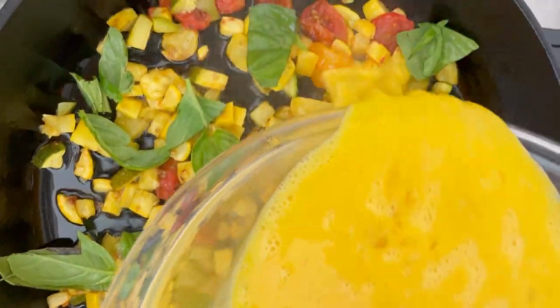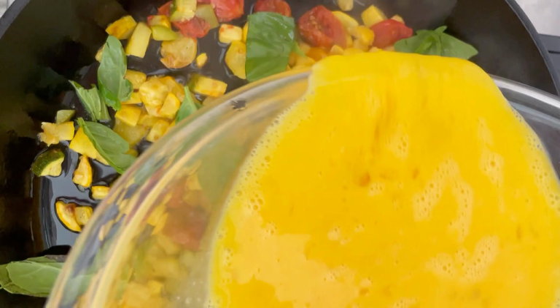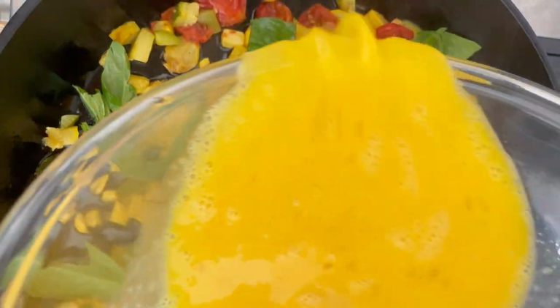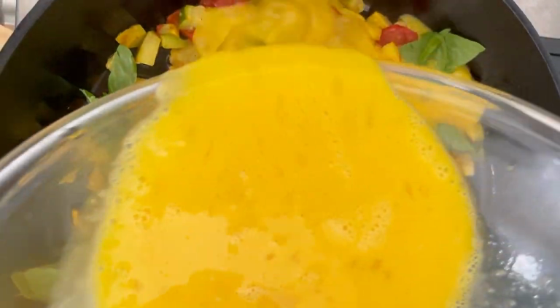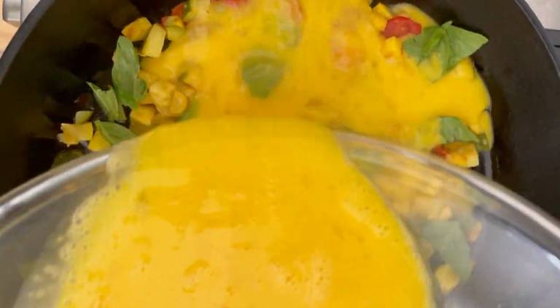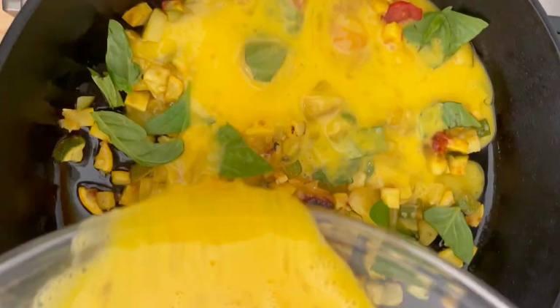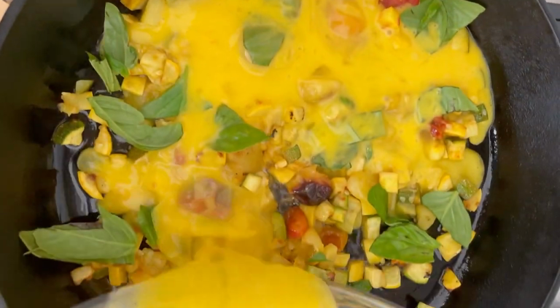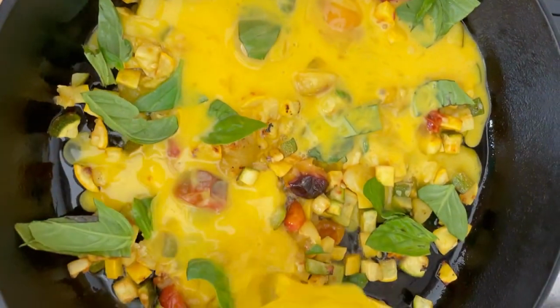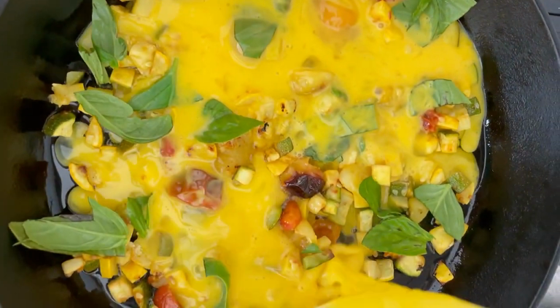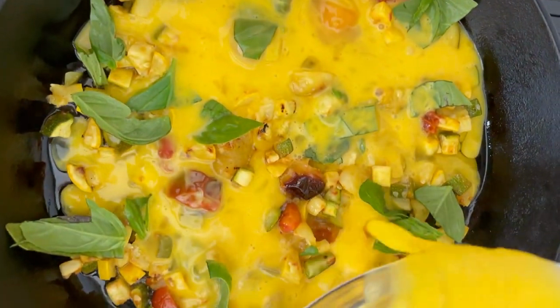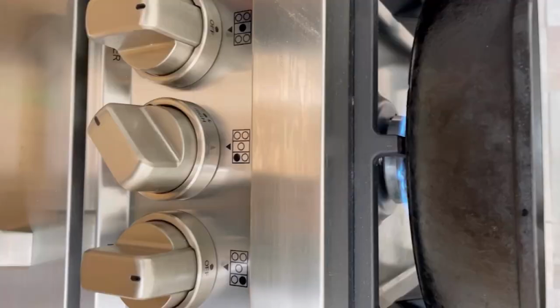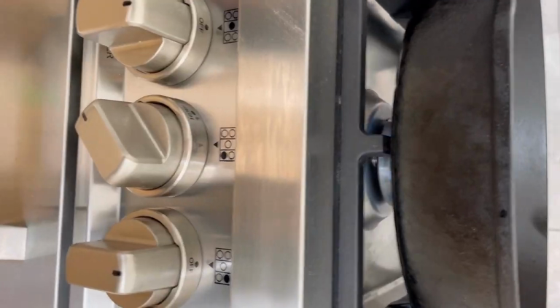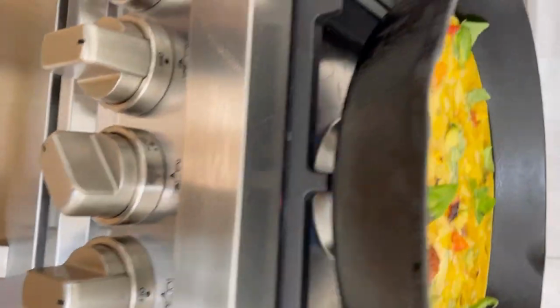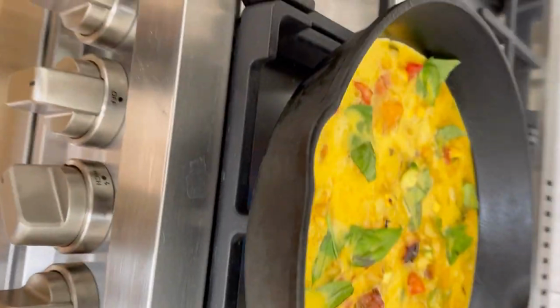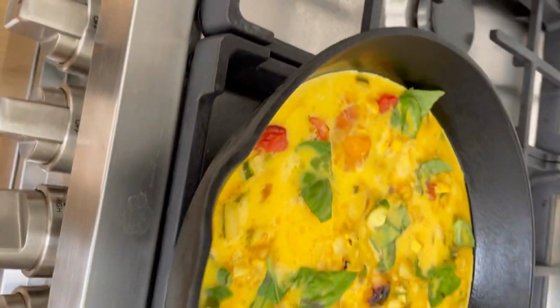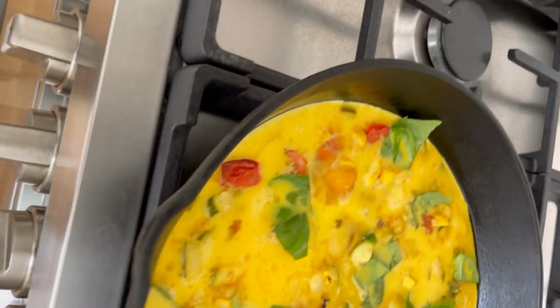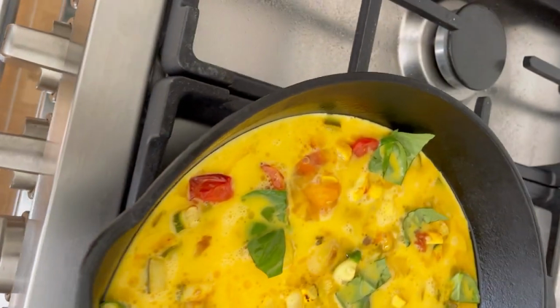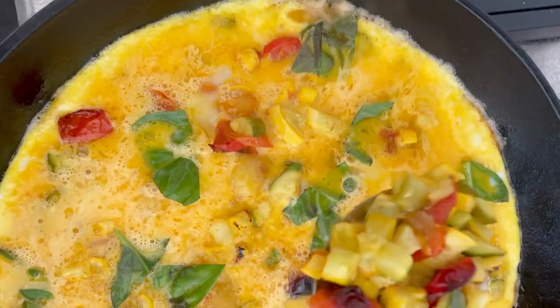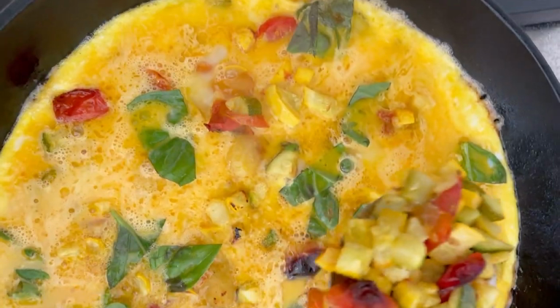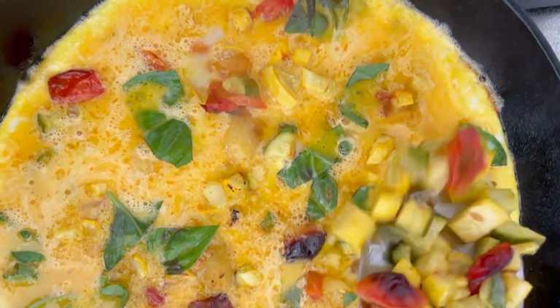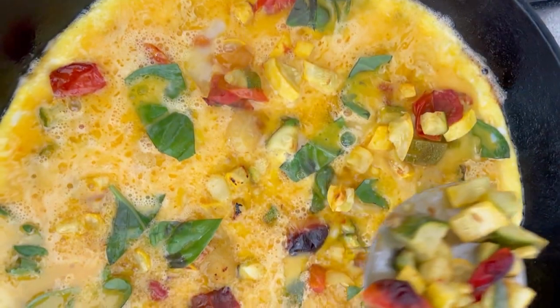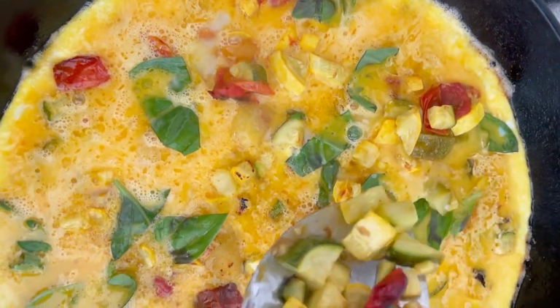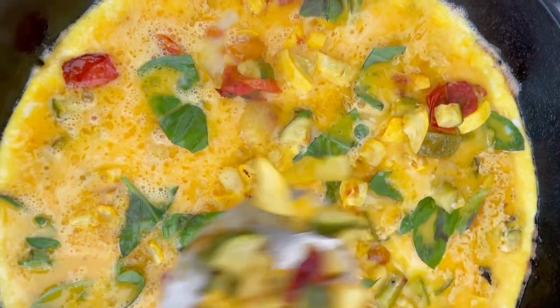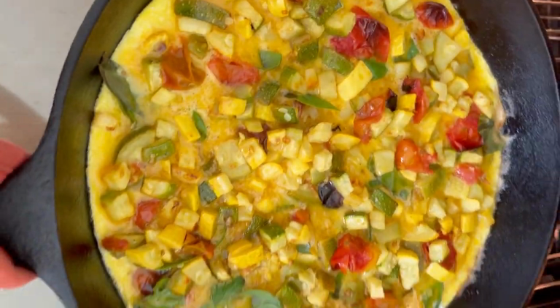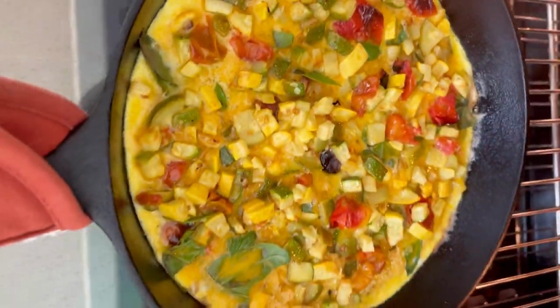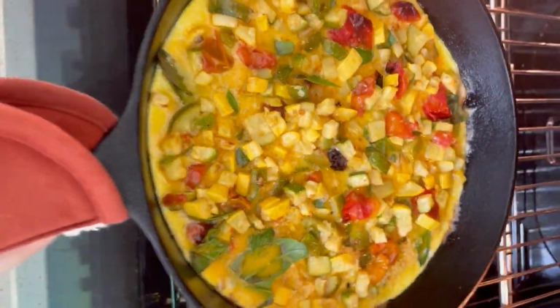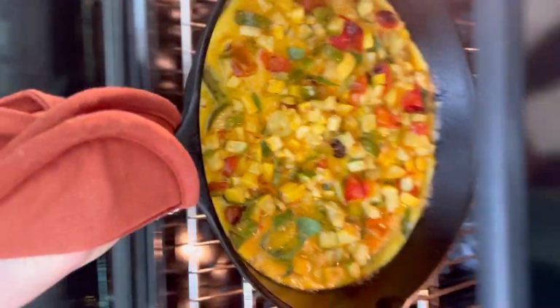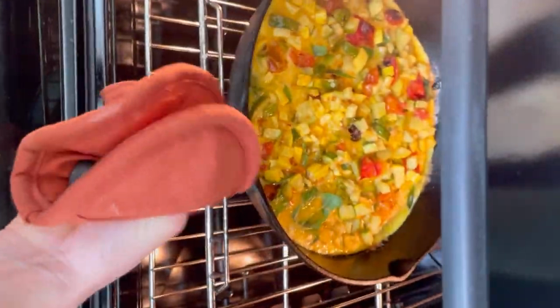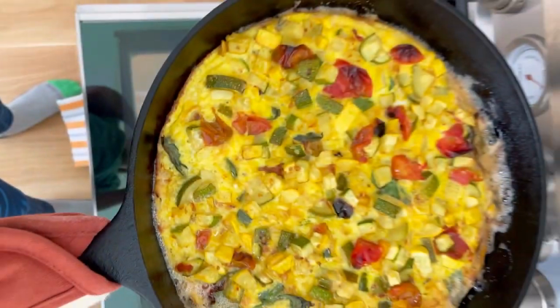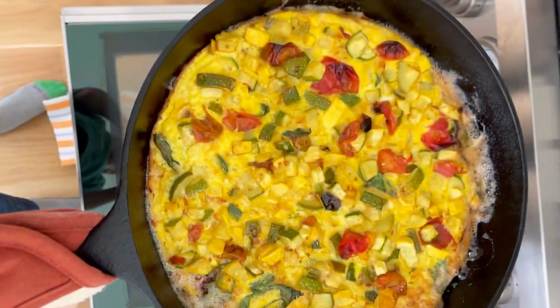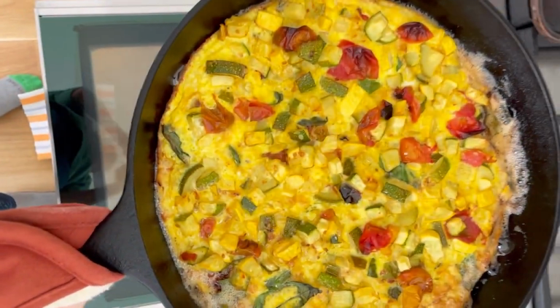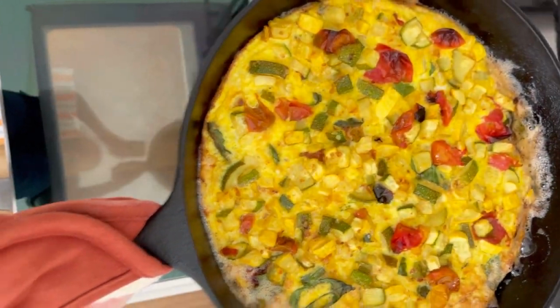Add any herbs you like and then cook until it's almost set on top. Then add the rest of the veggie mixture straight to the top so that it's really veg-forward, and put it in the oven to firm up.